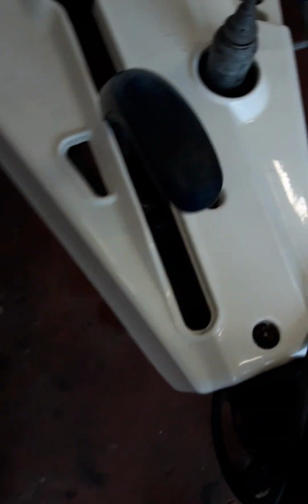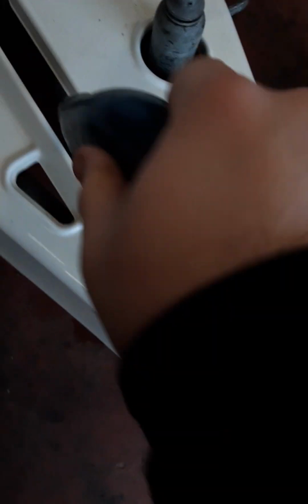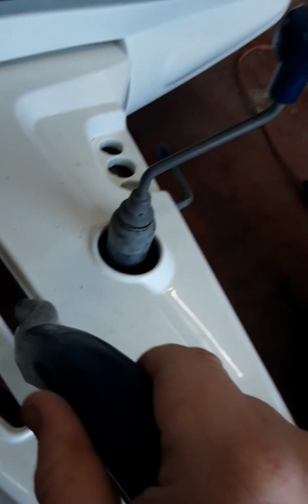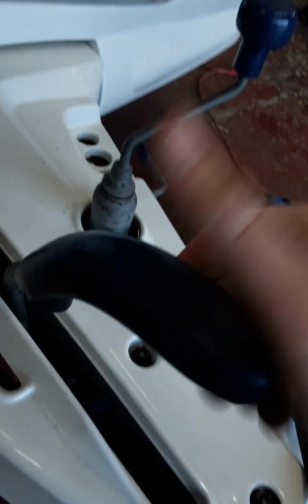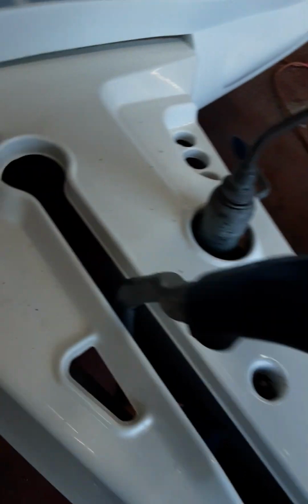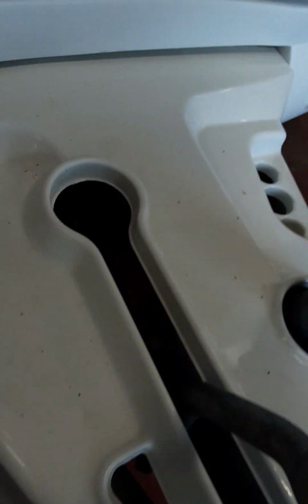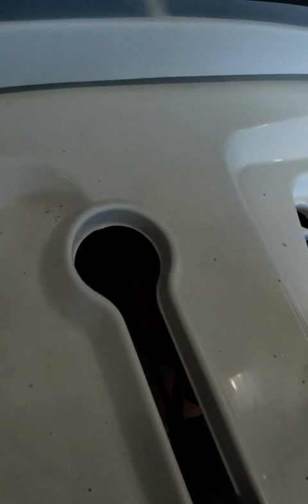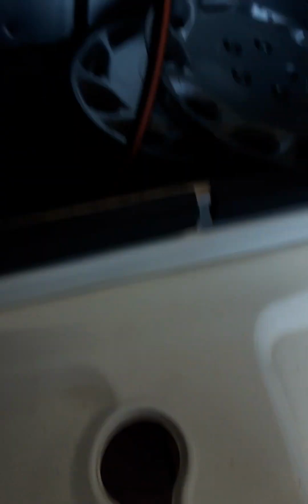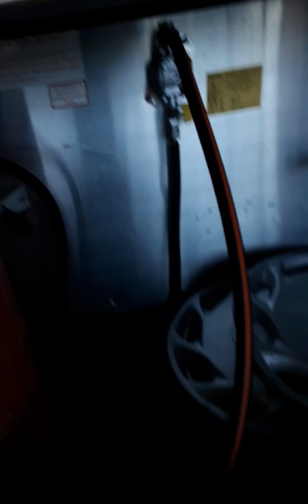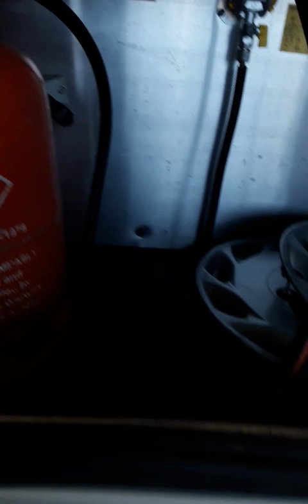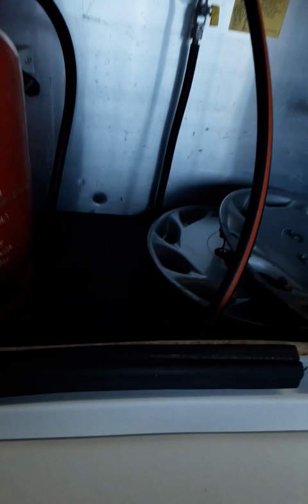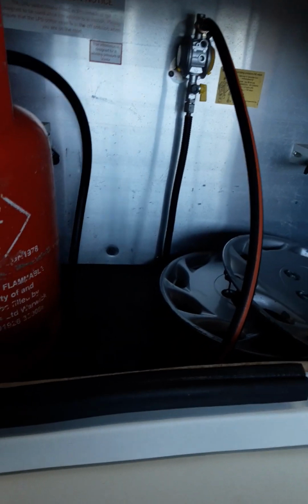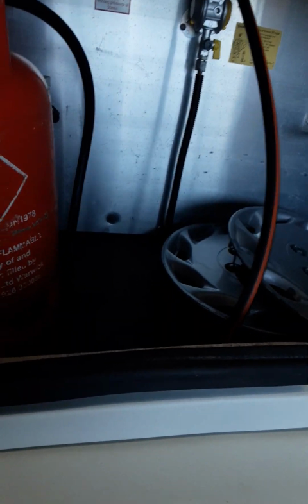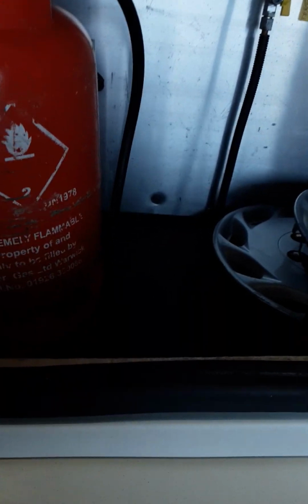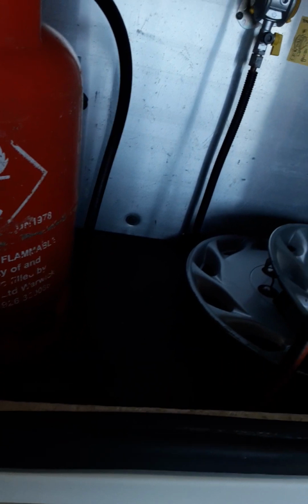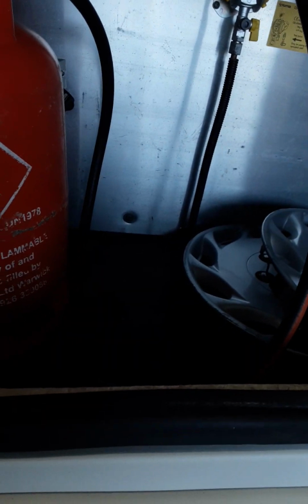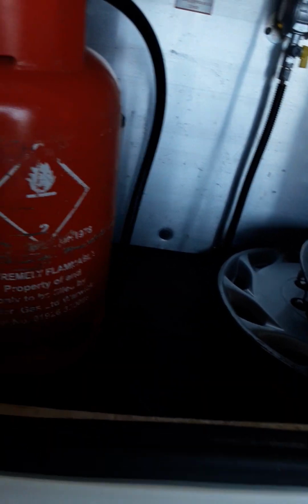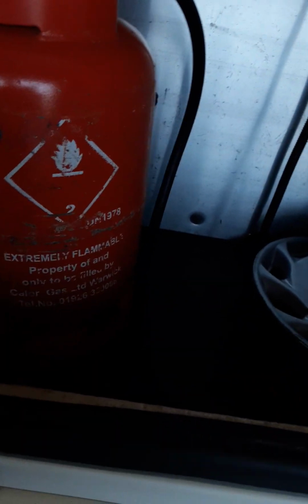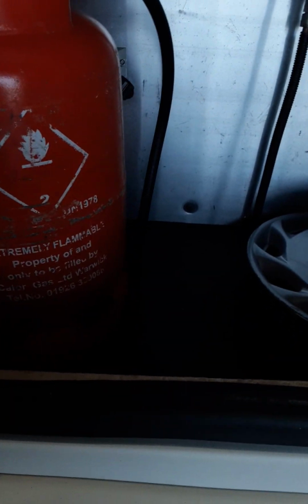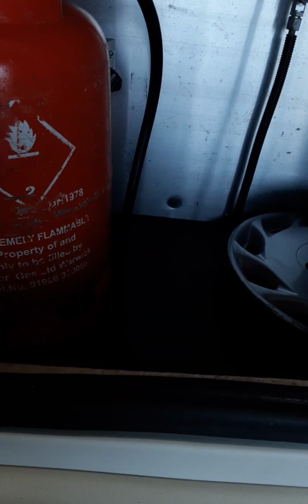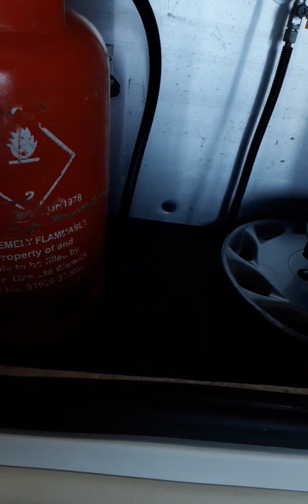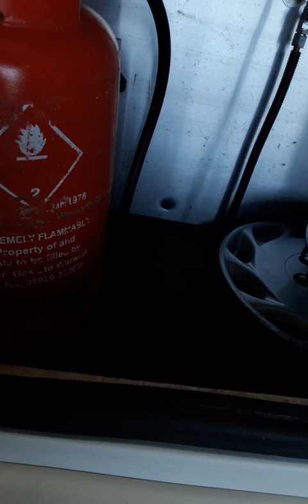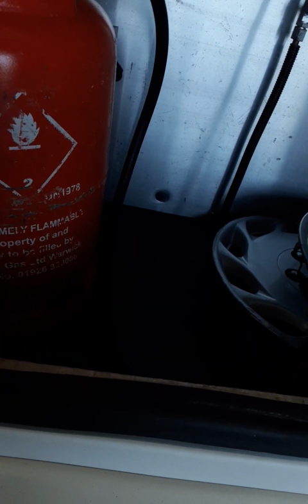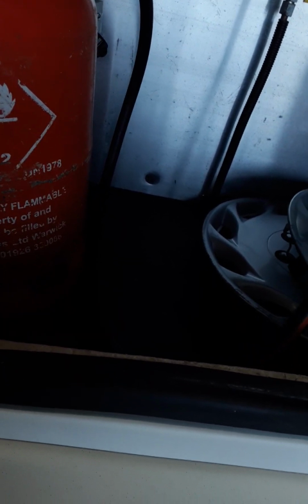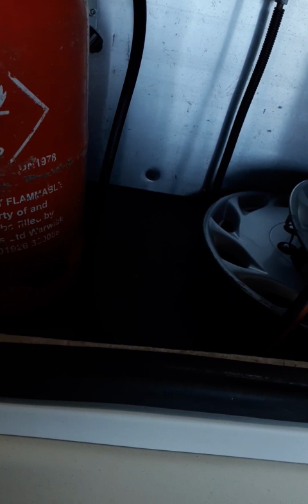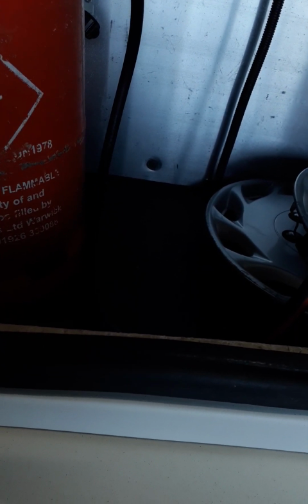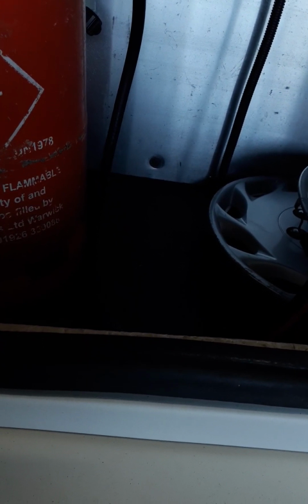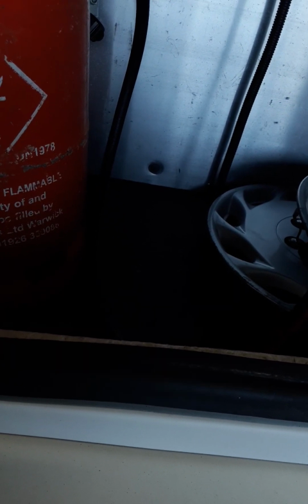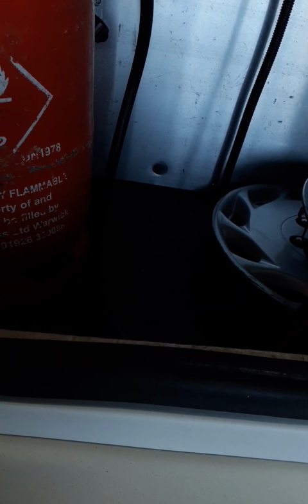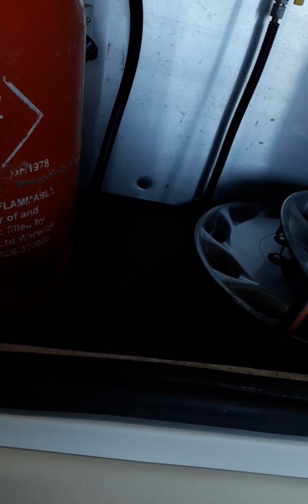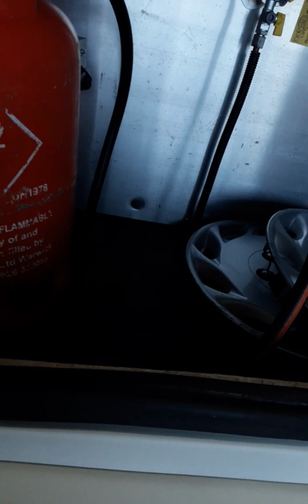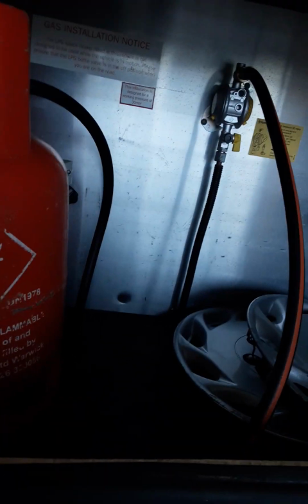You have your handbrake and your jockey wheel, and obviously you have your gas locker for storage, which holds two recommended 6kg butane or propane gas bottles.